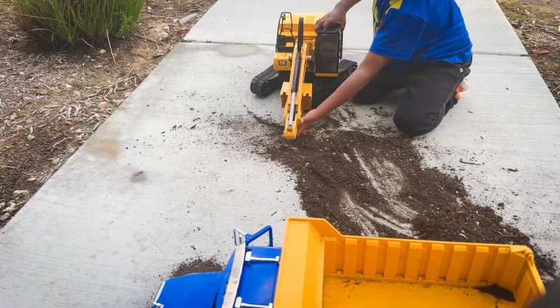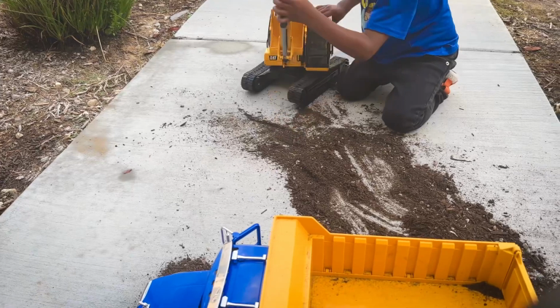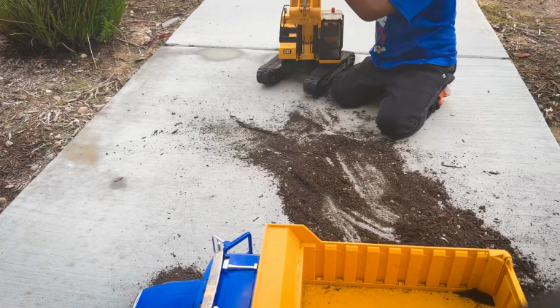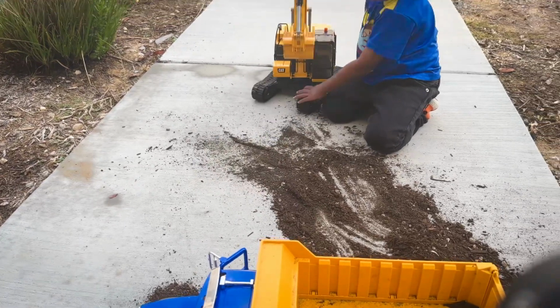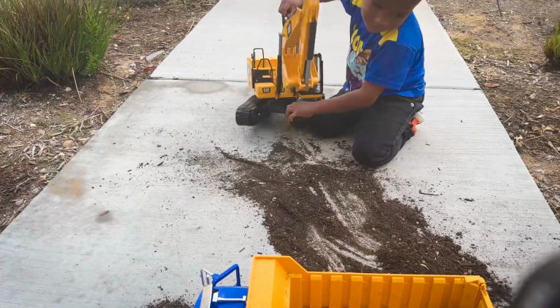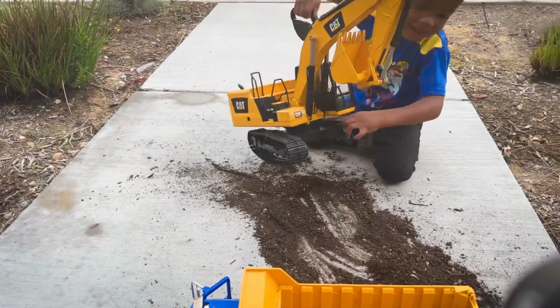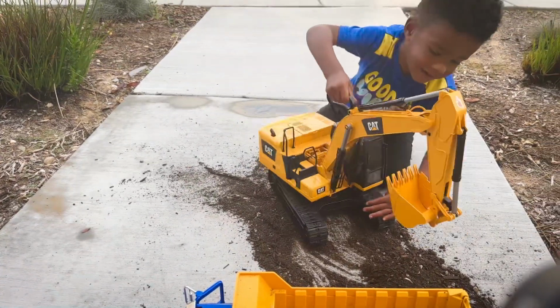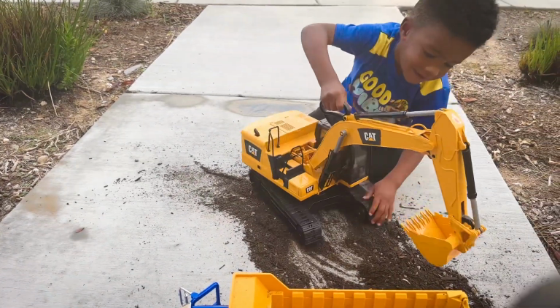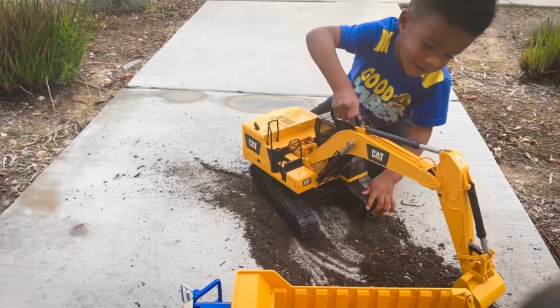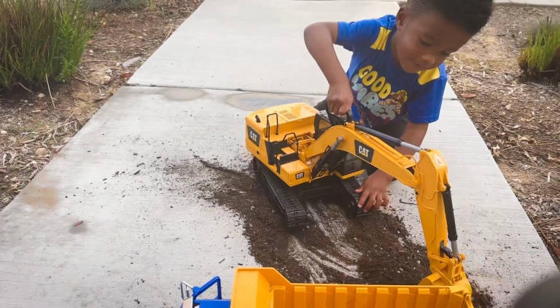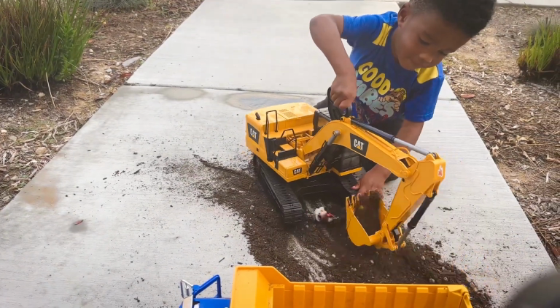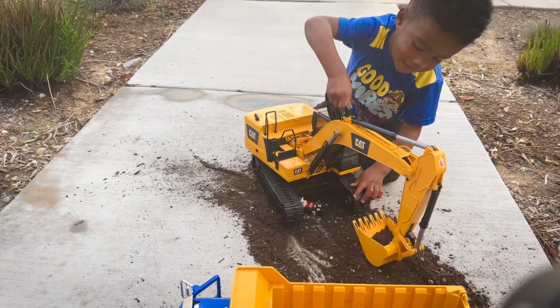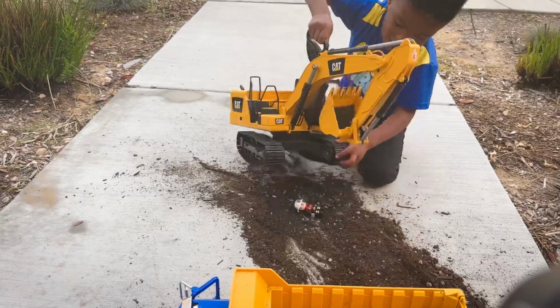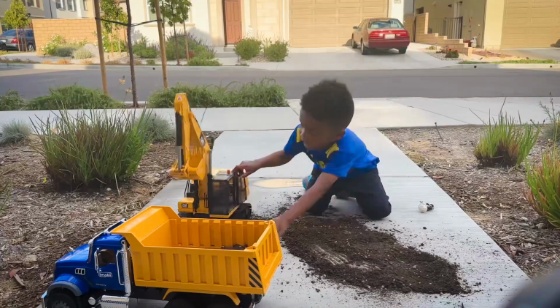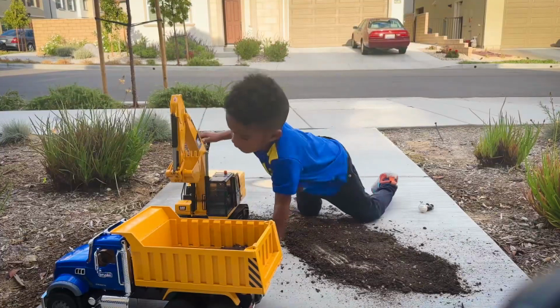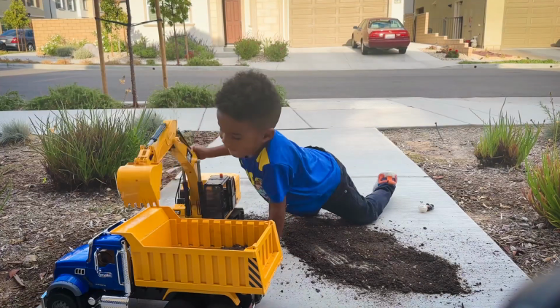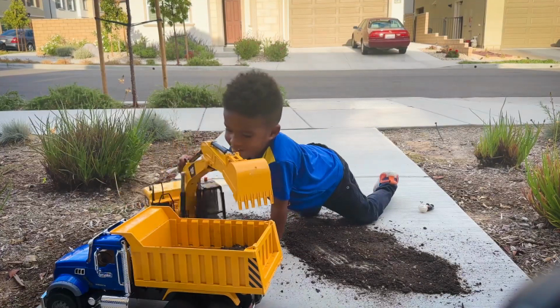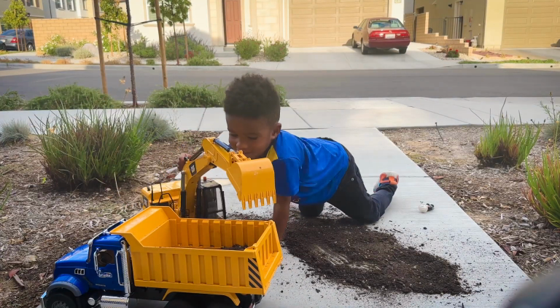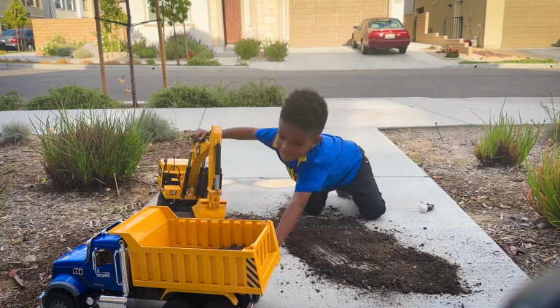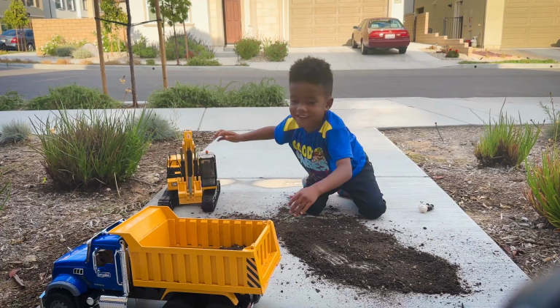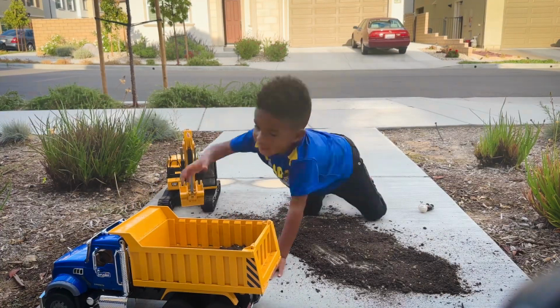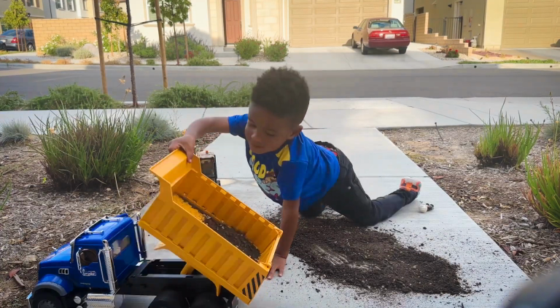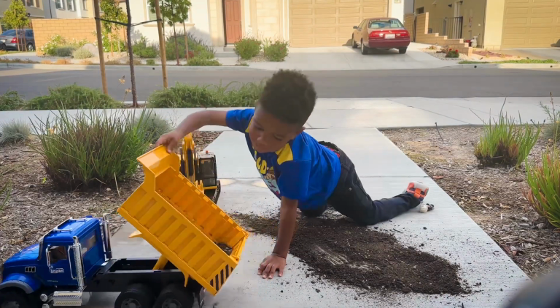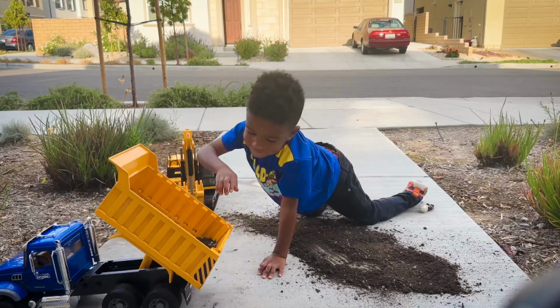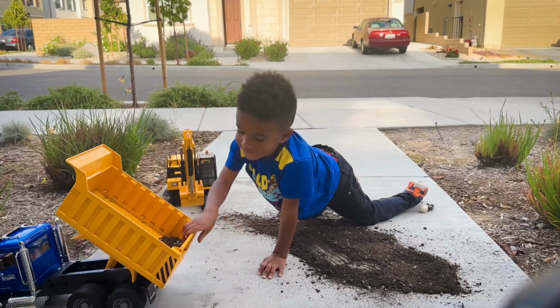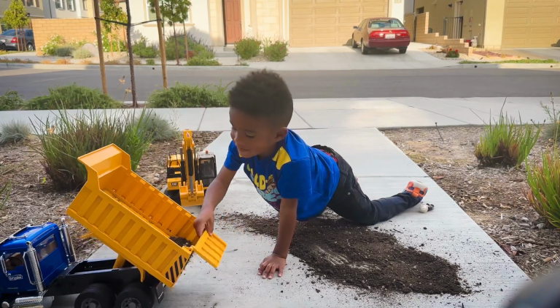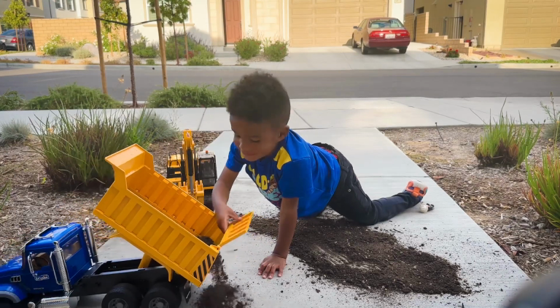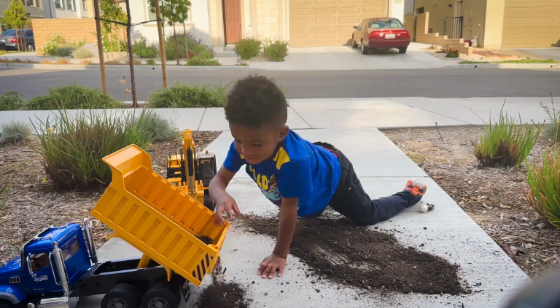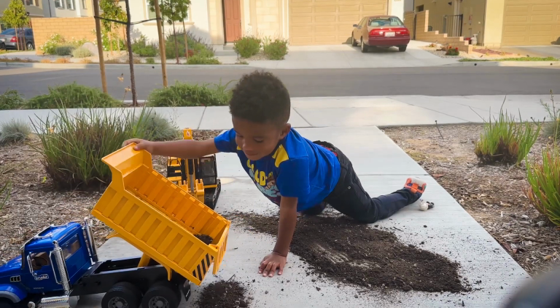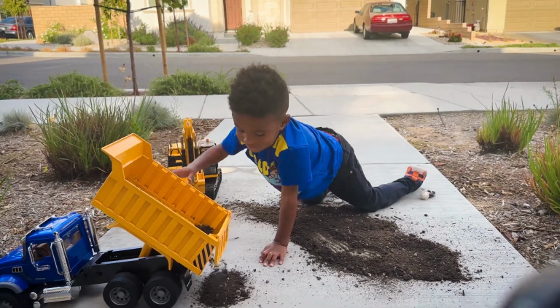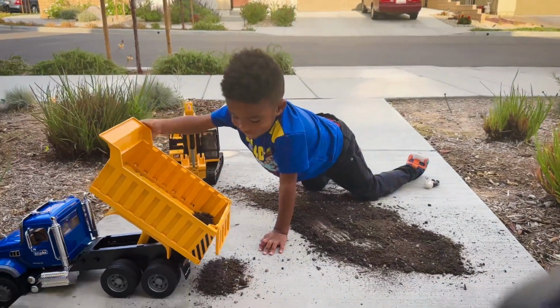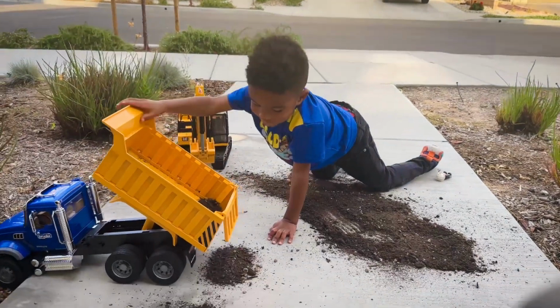And then the handle can find the fire. Whoa! And then dump it out. Wait, how do you dump it out? Whoa, that's awesome.